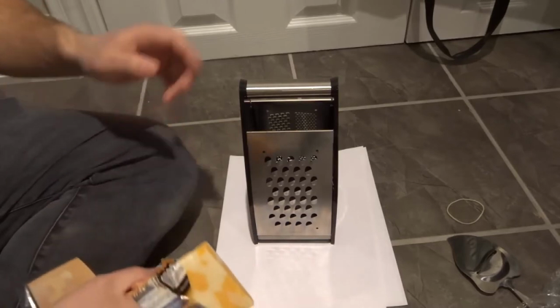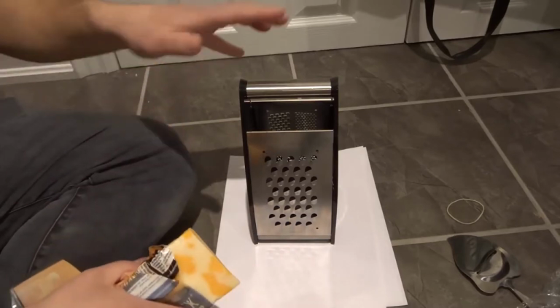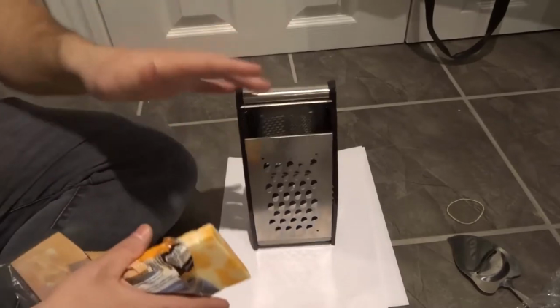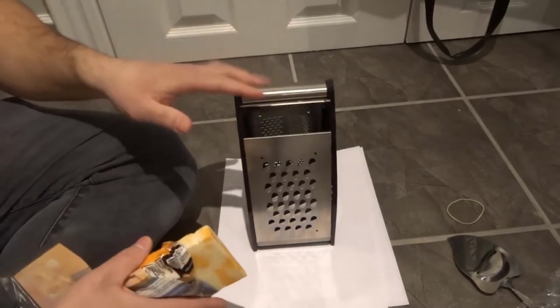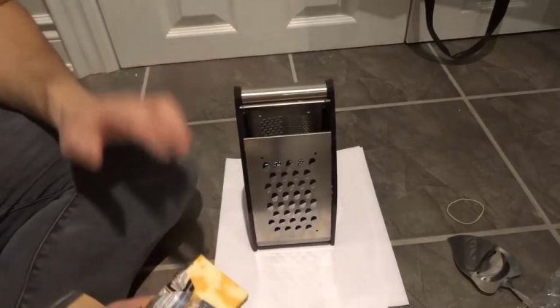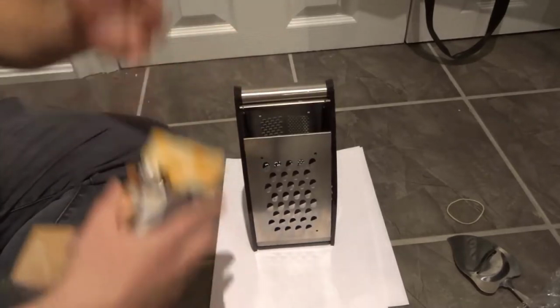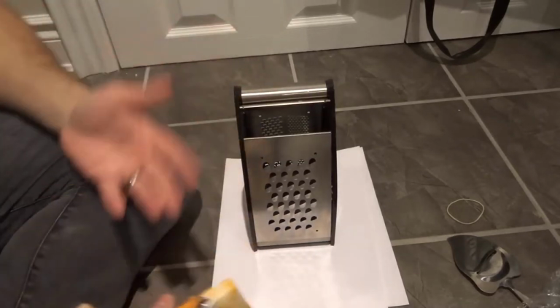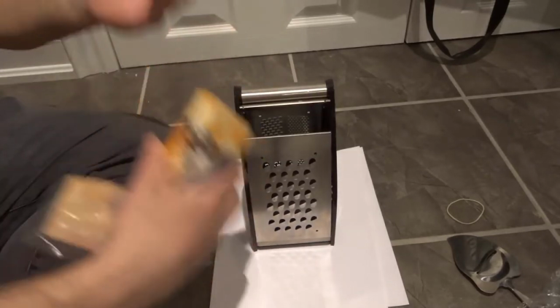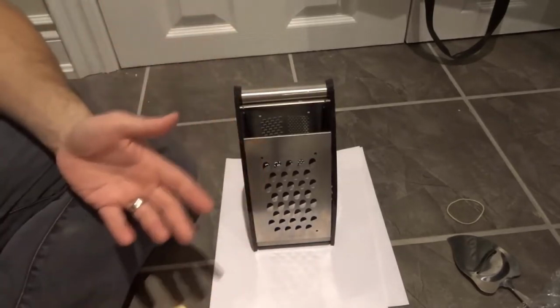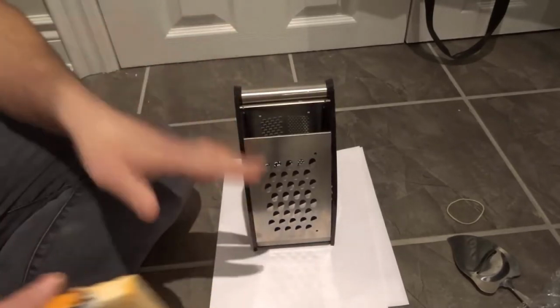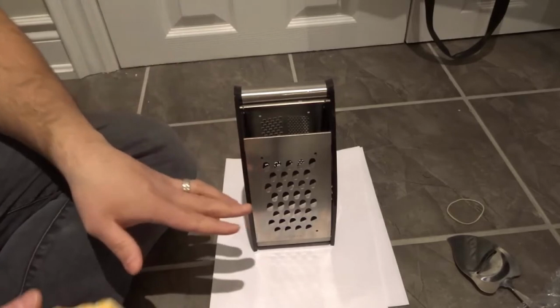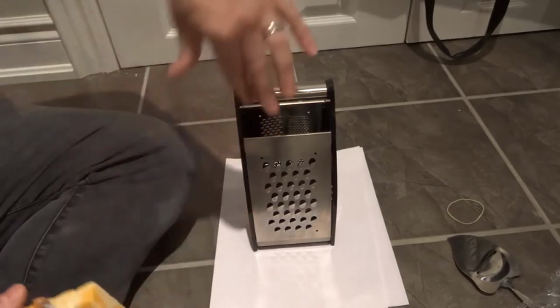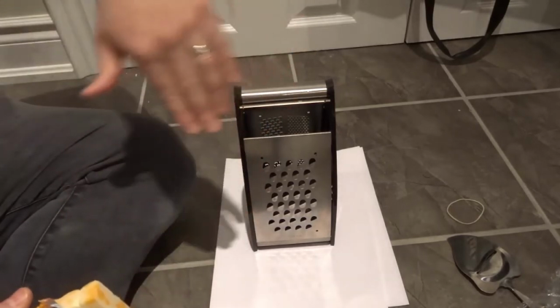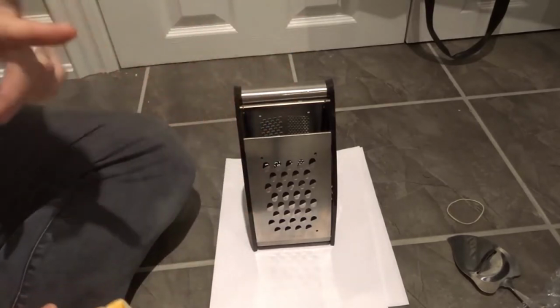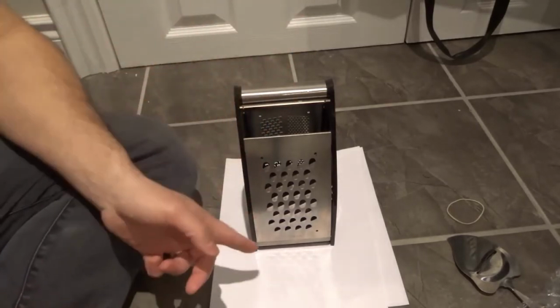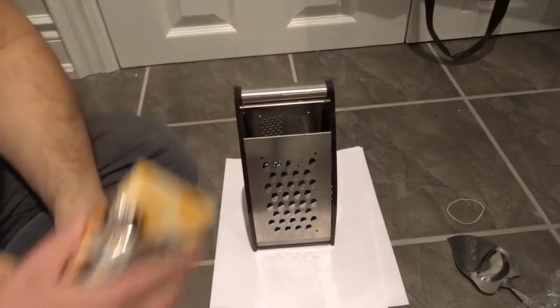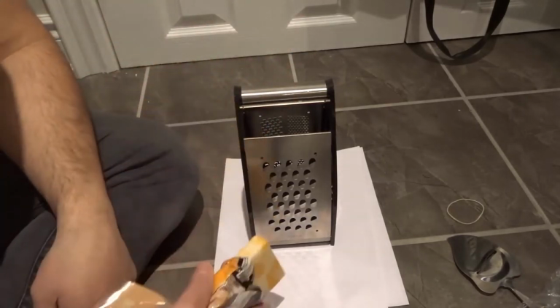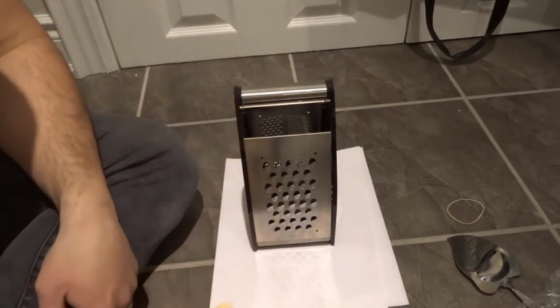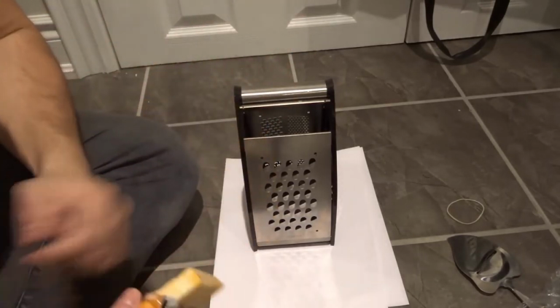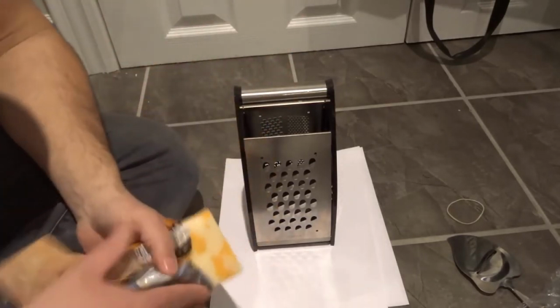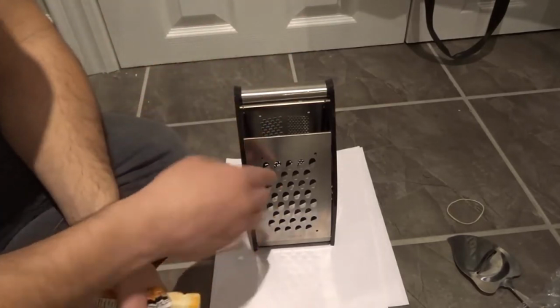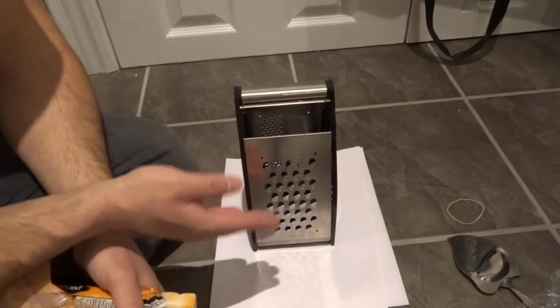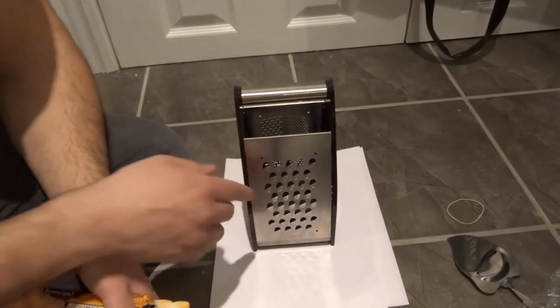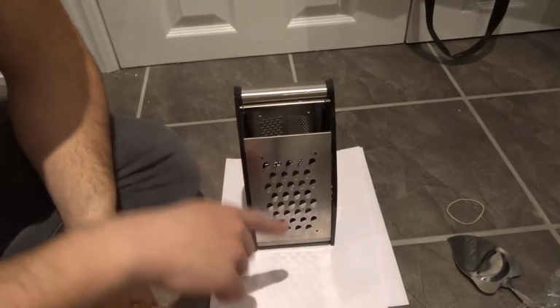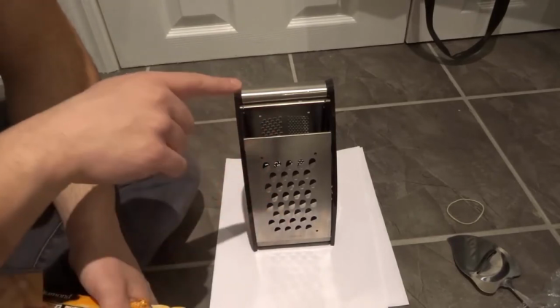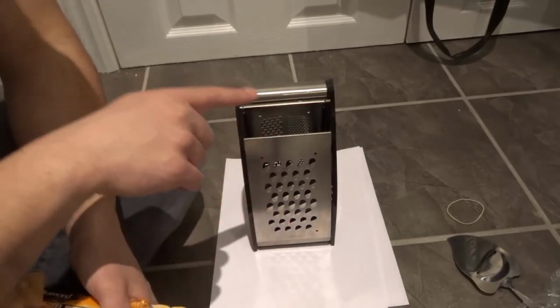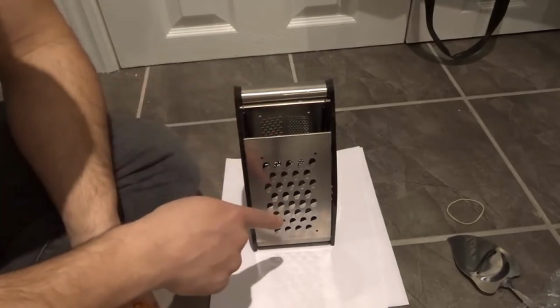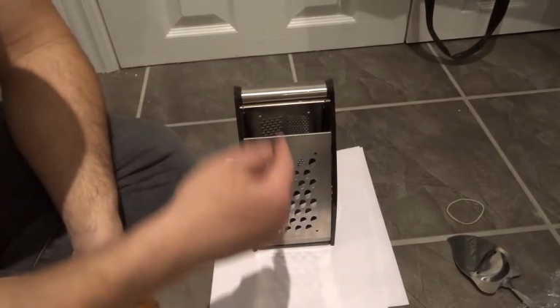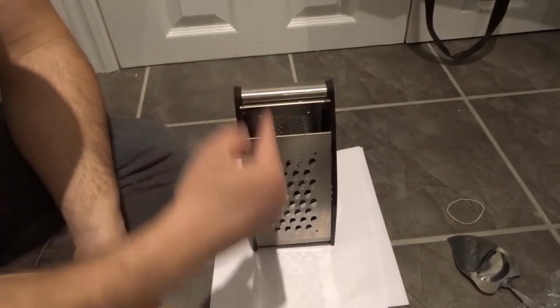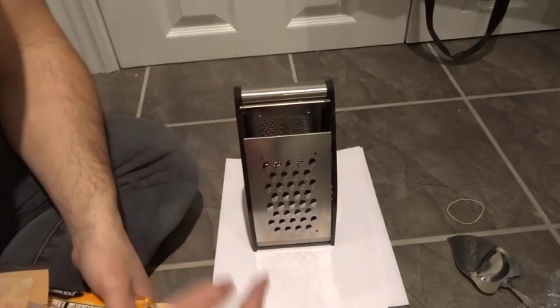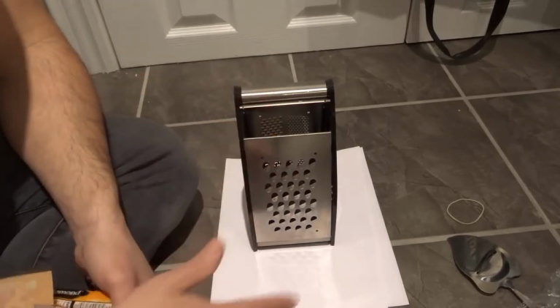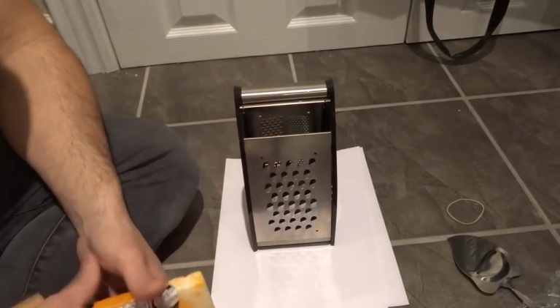Basically what you want to do is go against the grain, and usually that involves going downwards — from up to down. So as you can see the way that it looks, if I slide the cheese downwards on here, it's going to slice and grate the cheese.